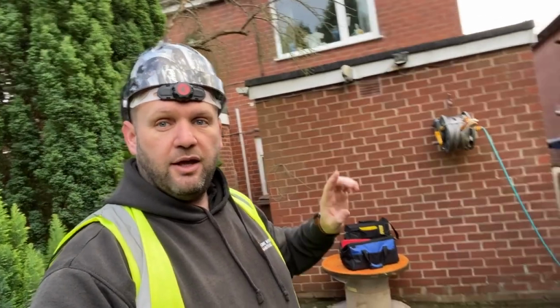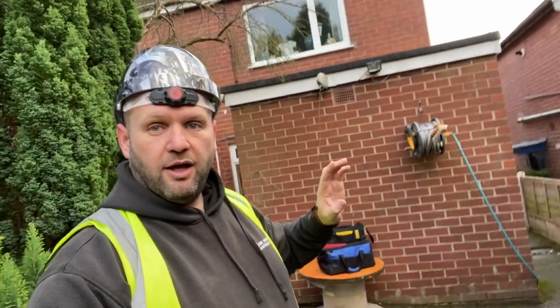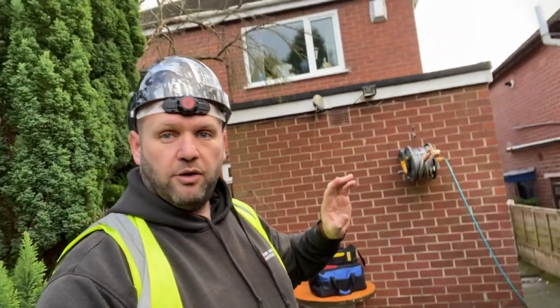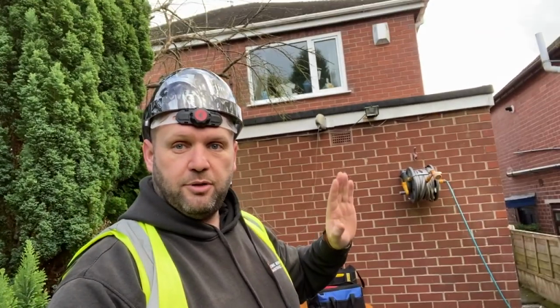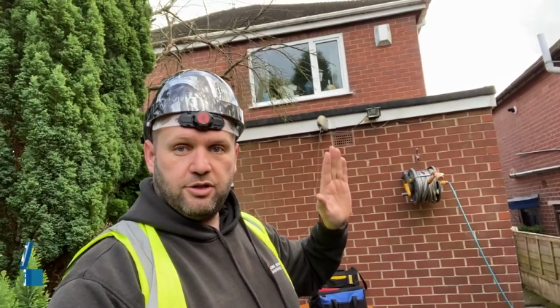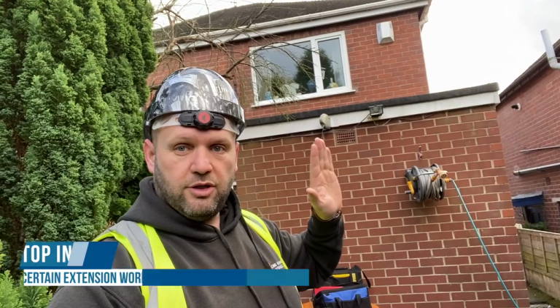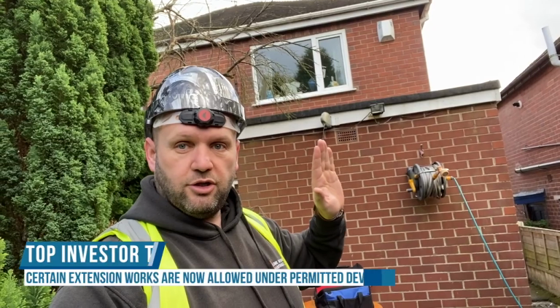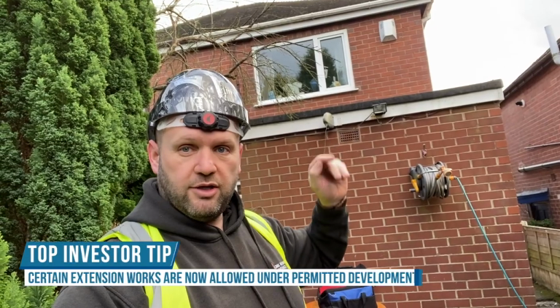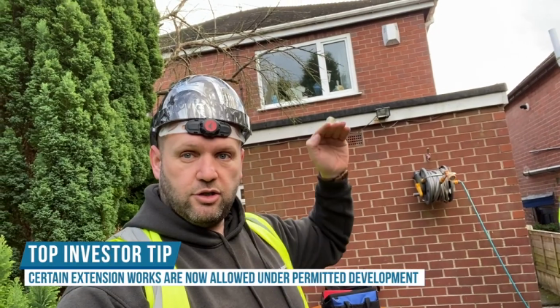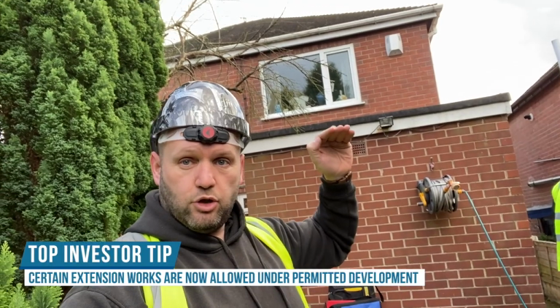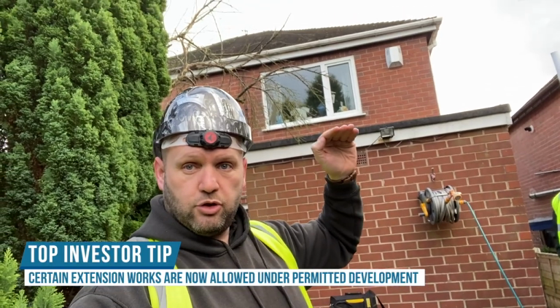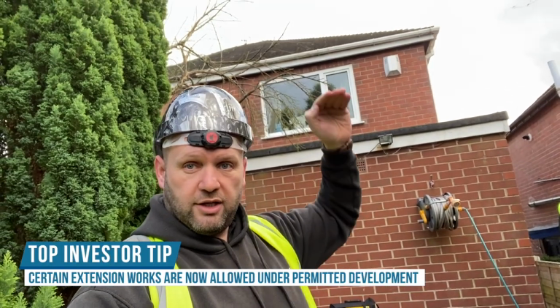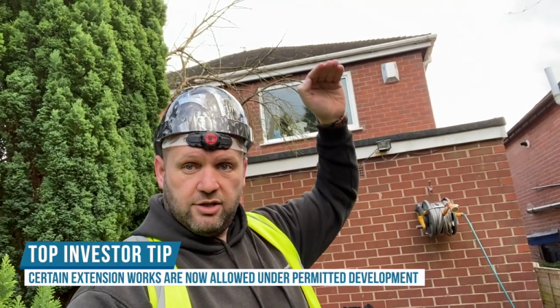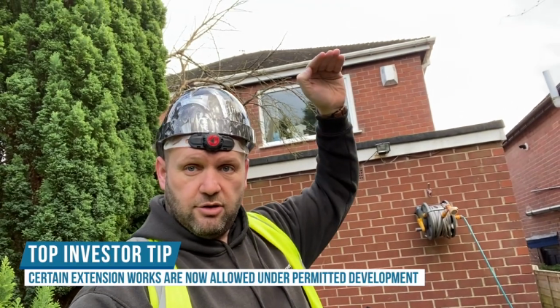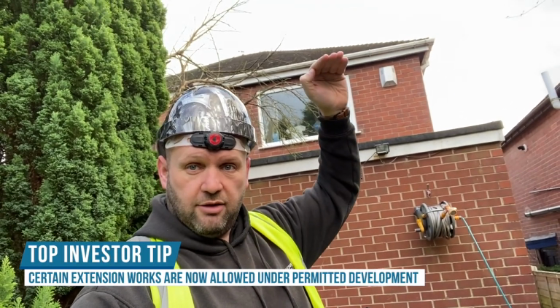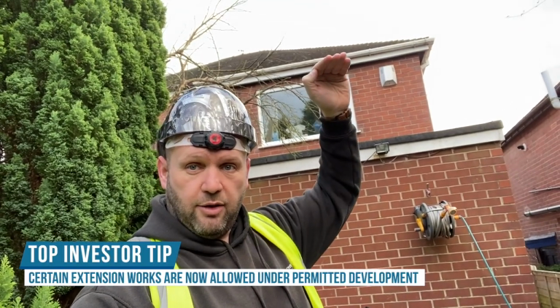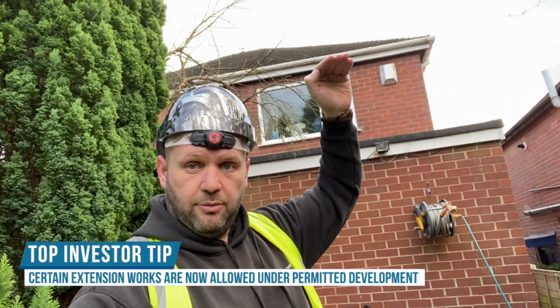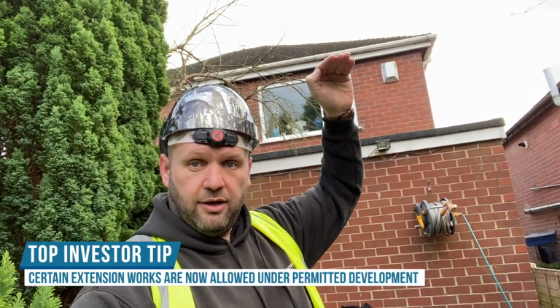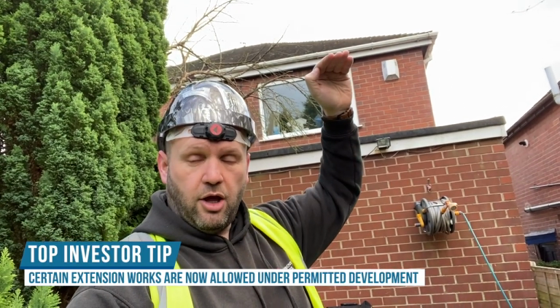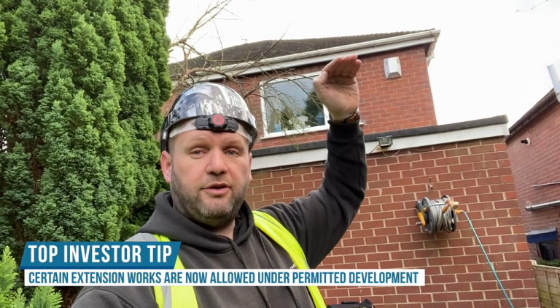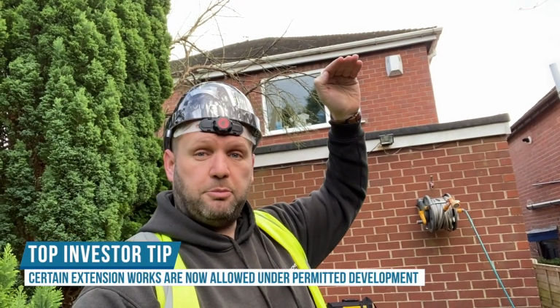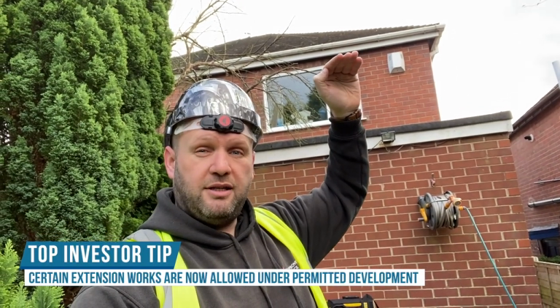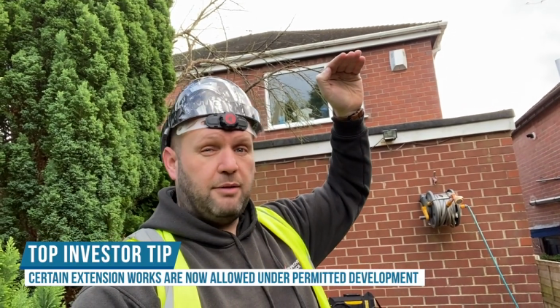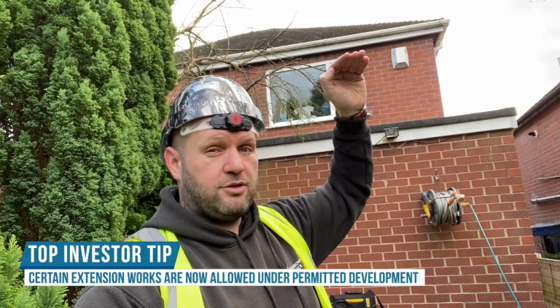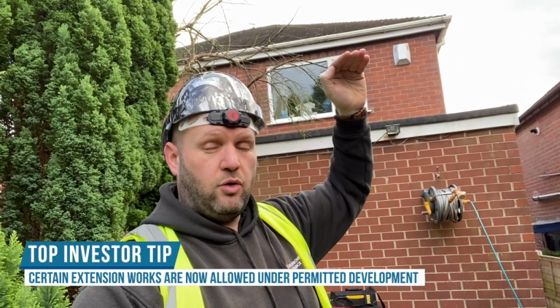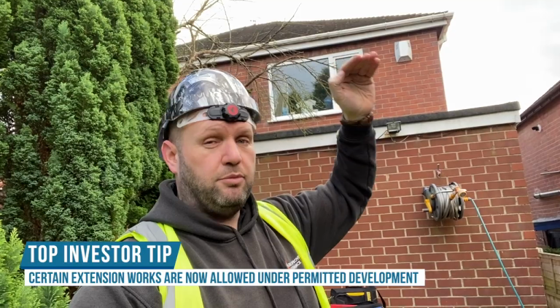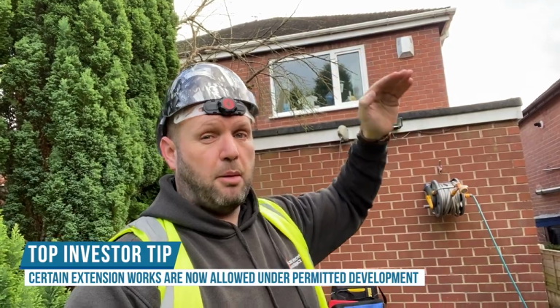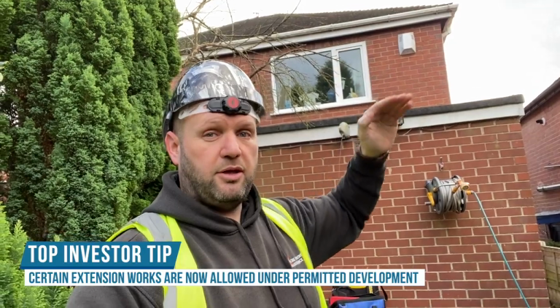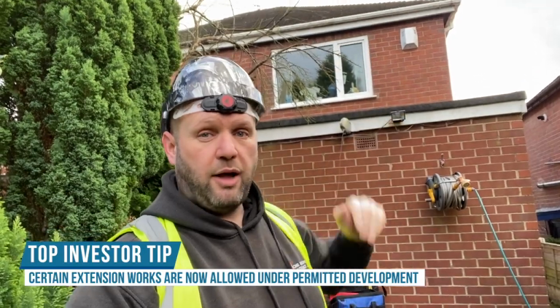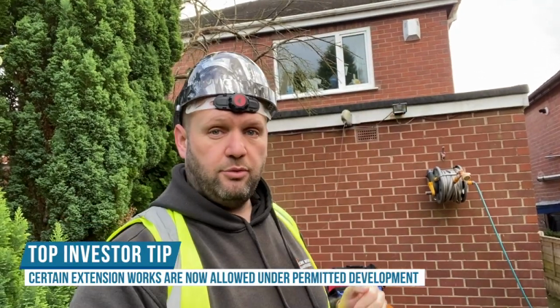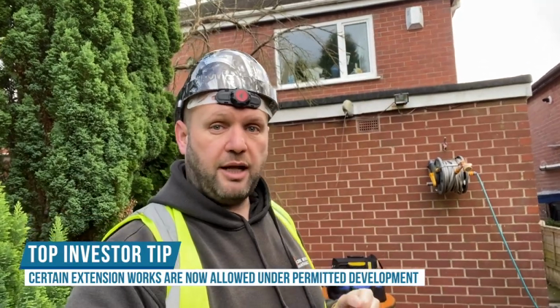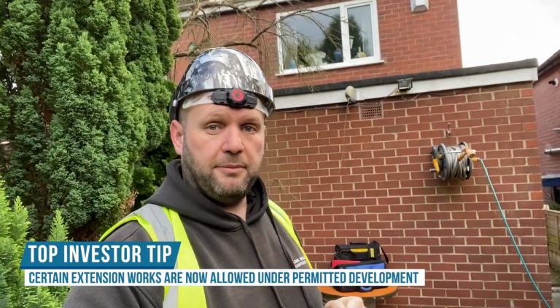What this person wants to do is a double-storey extension — take it right the way up there — hopefully under permitted development, but probably actually with planning permission.